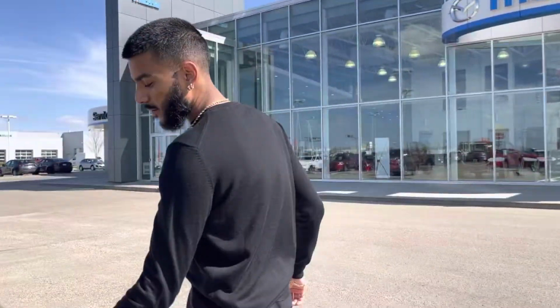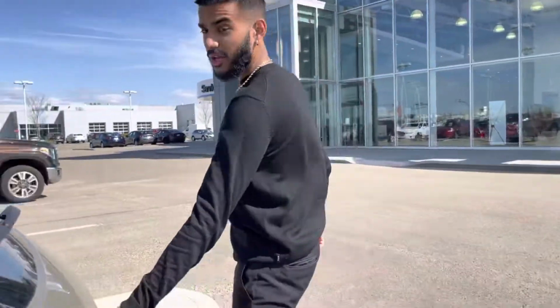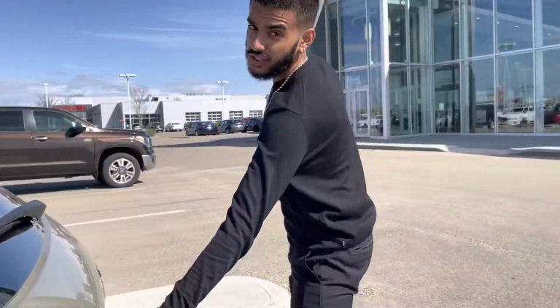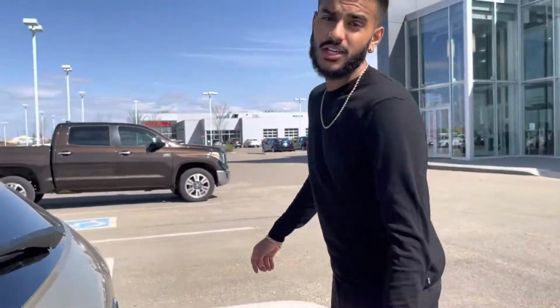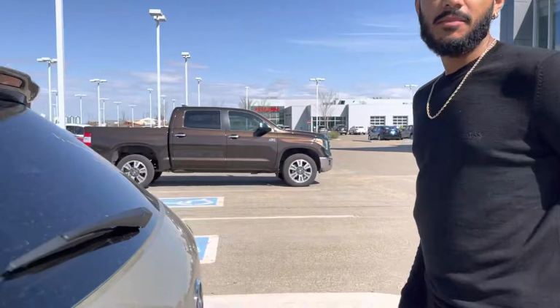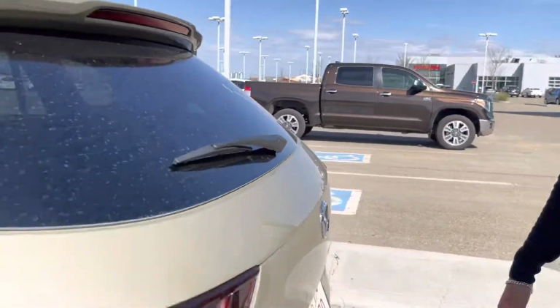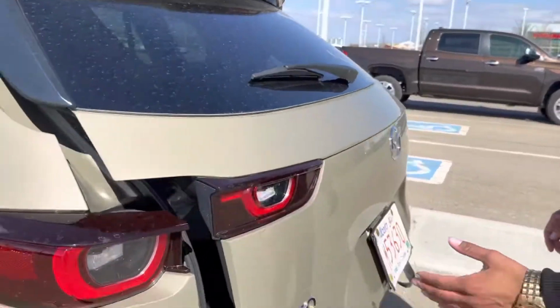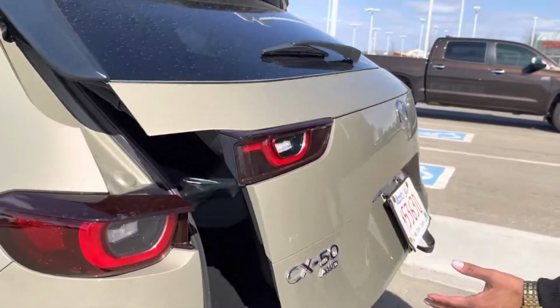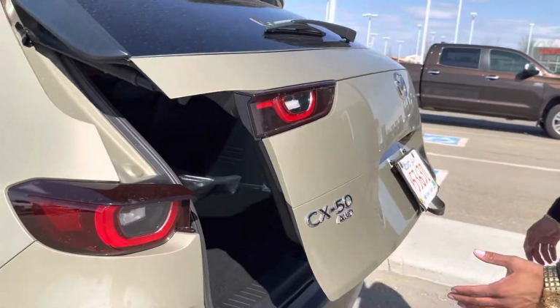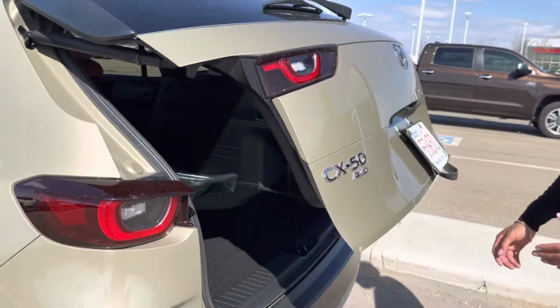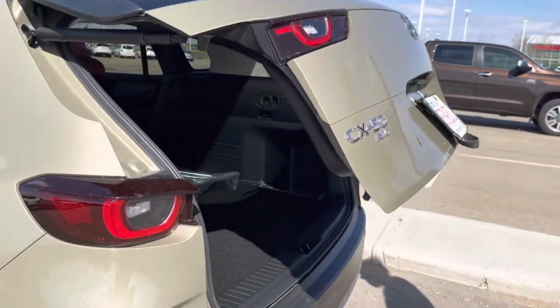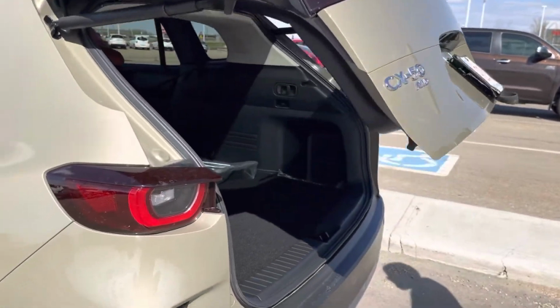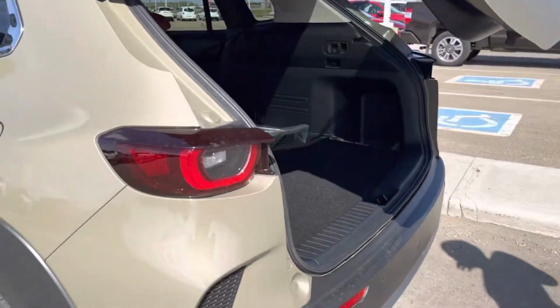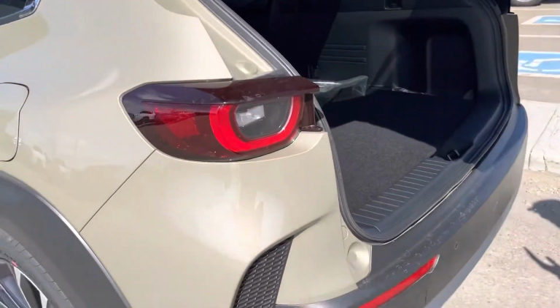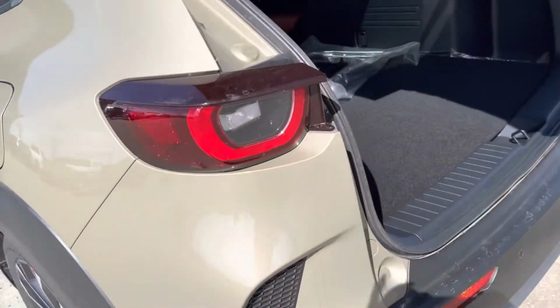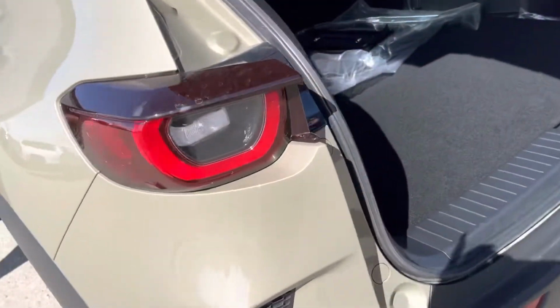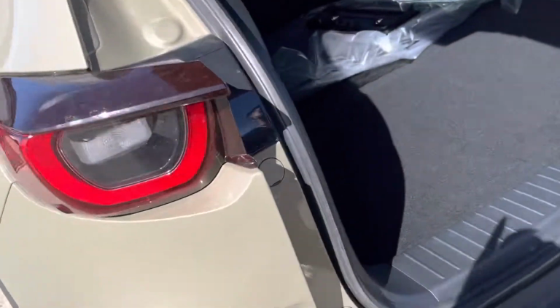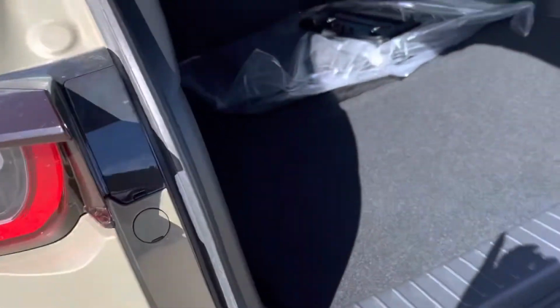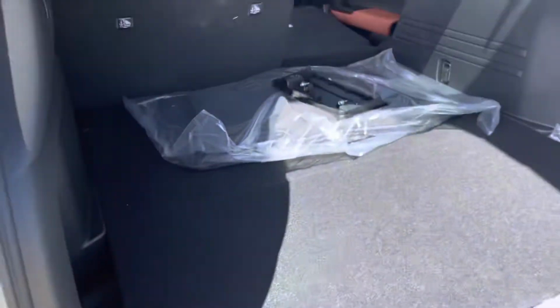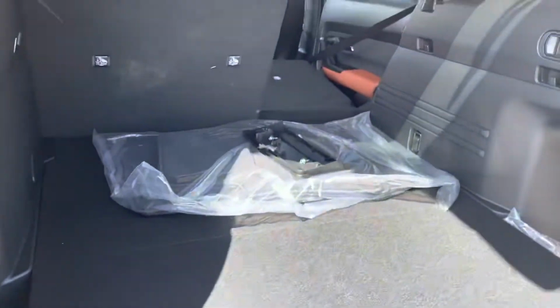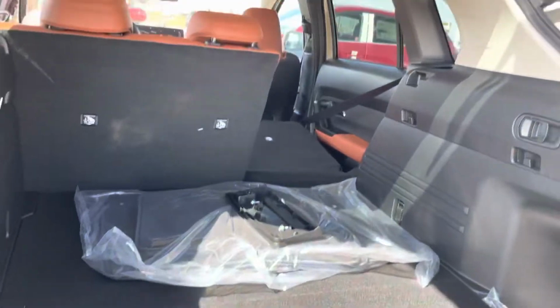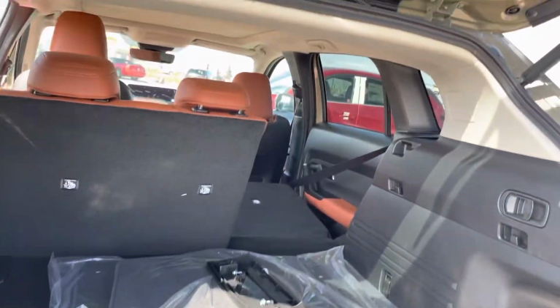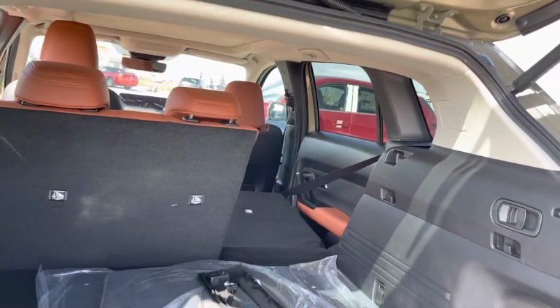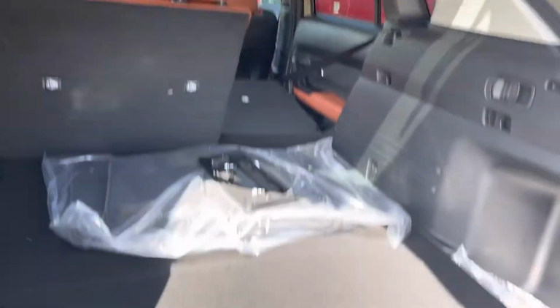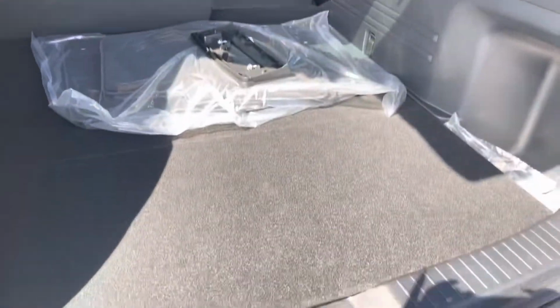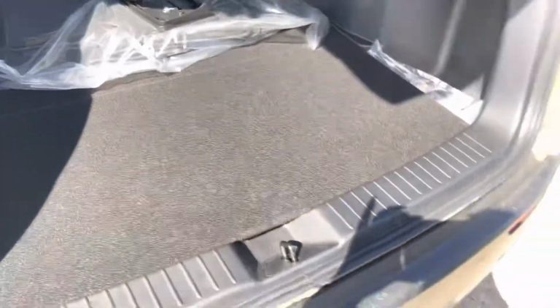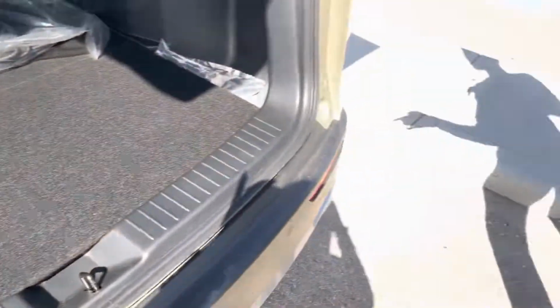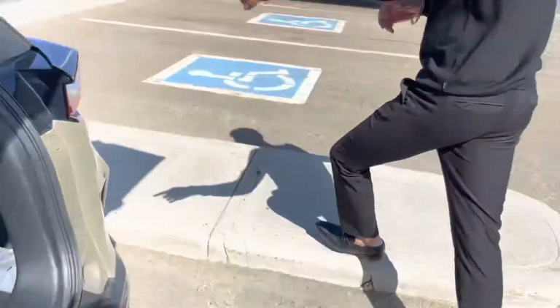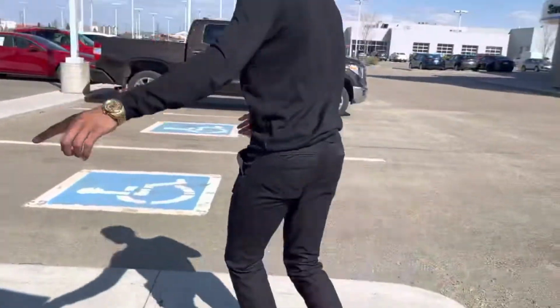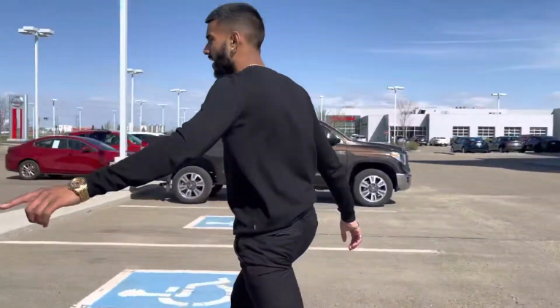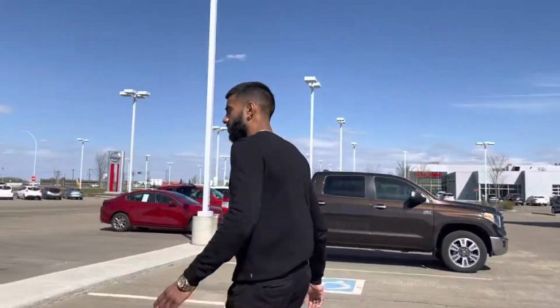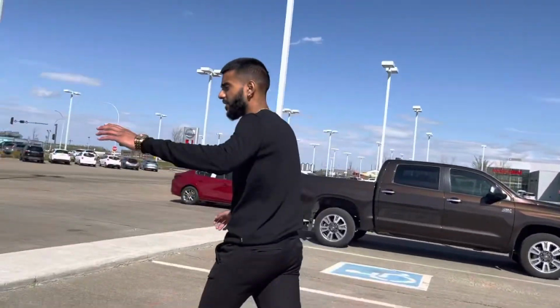Opening up the trunk by the click of a button, you get much more space compared to the CX-5. Really quick, just for reference, keep that in your head and come over here.